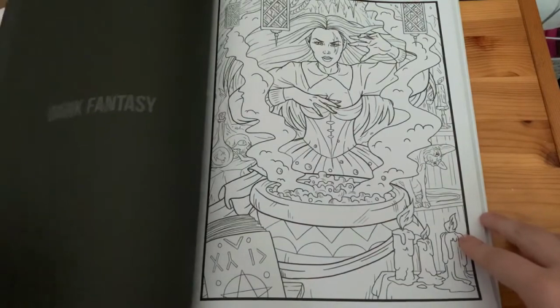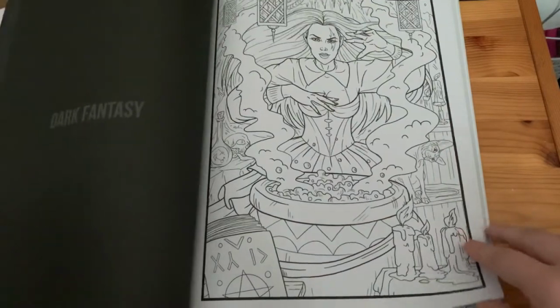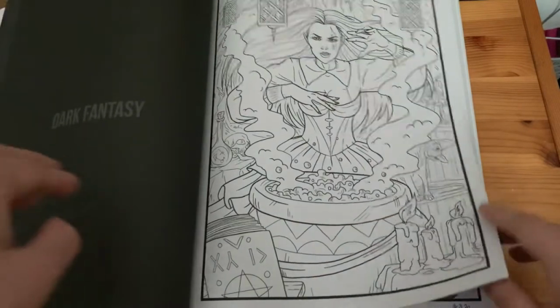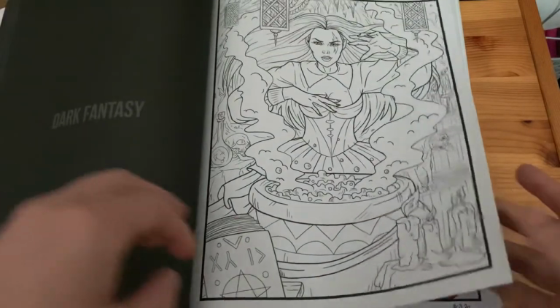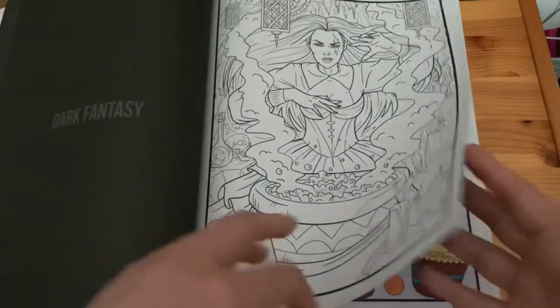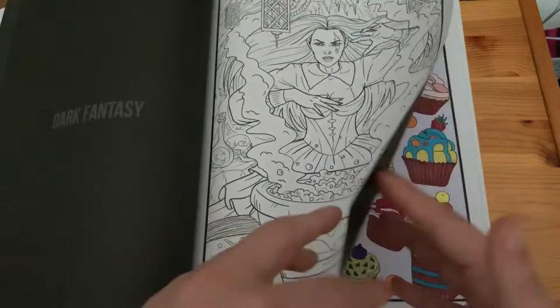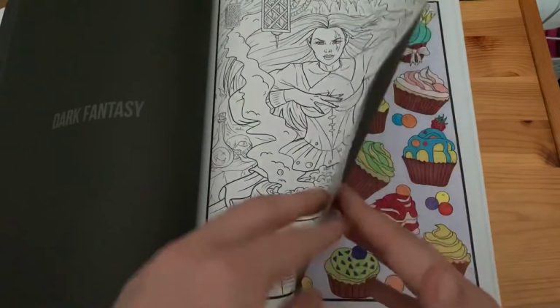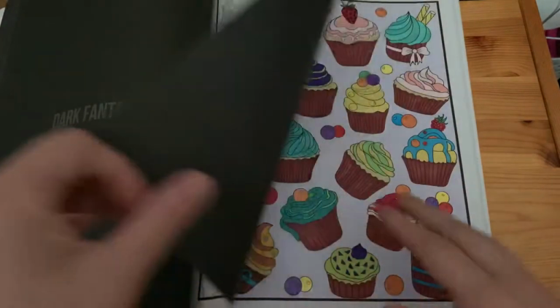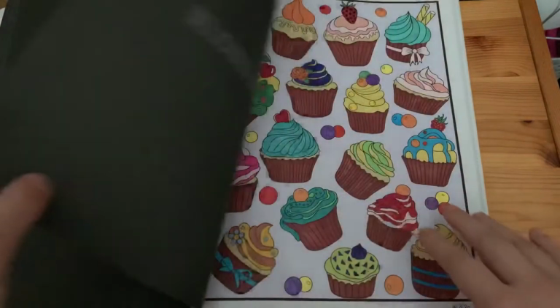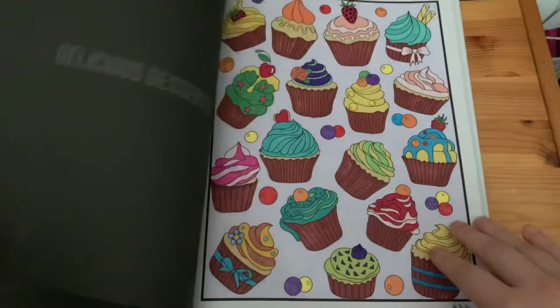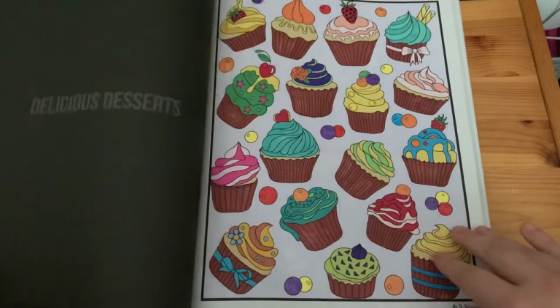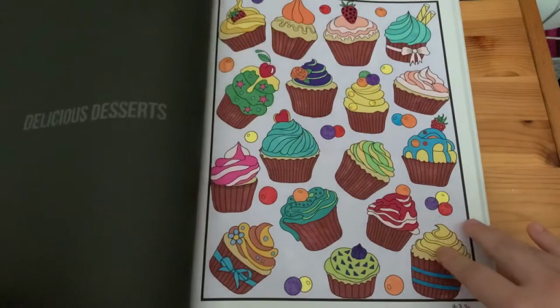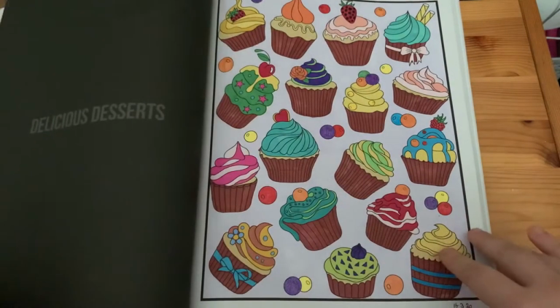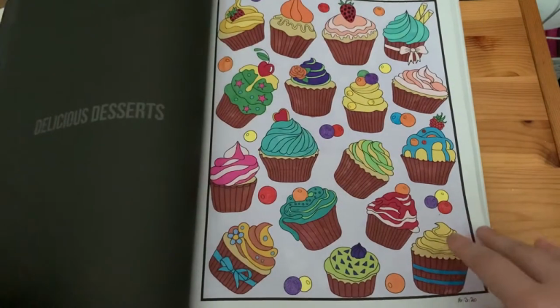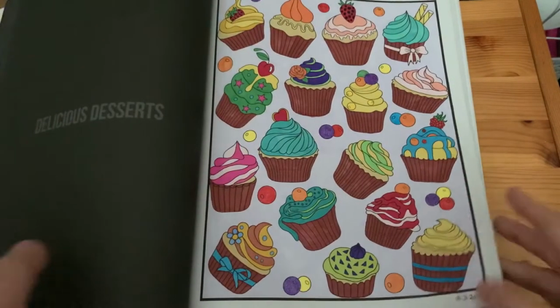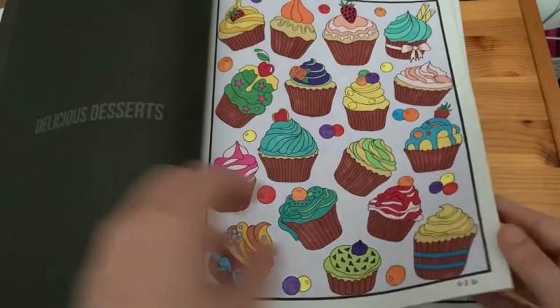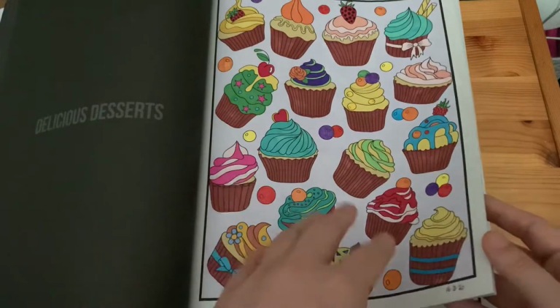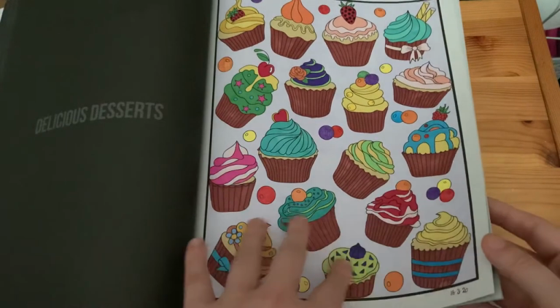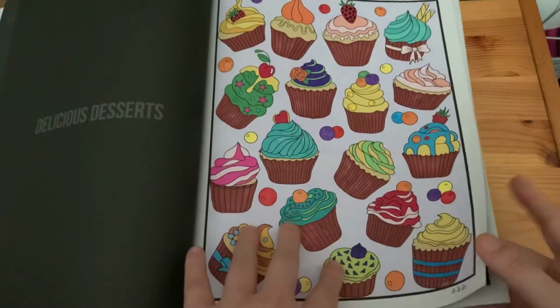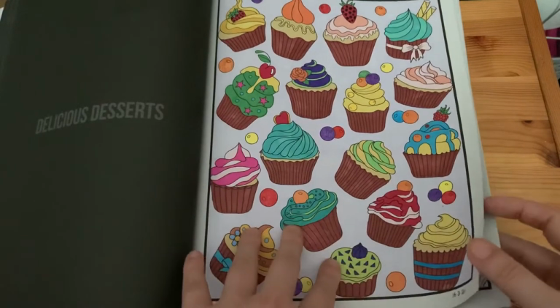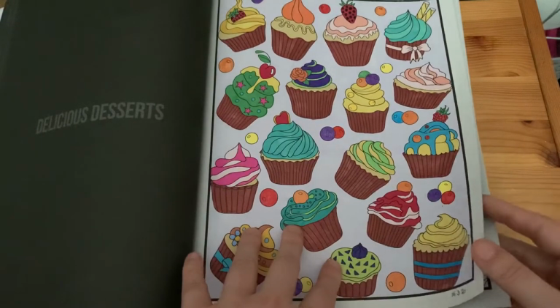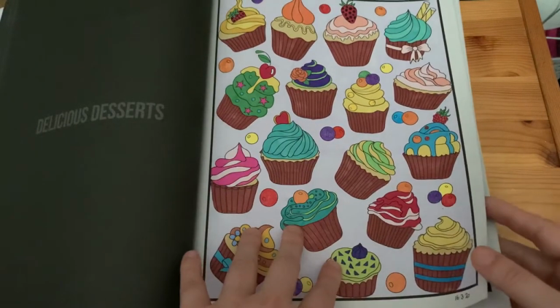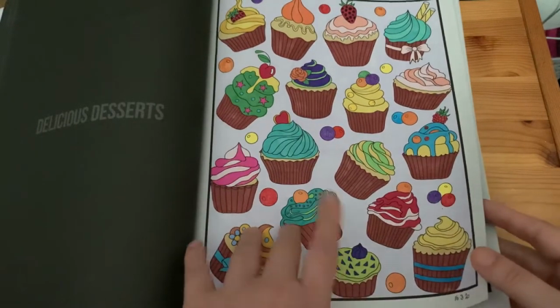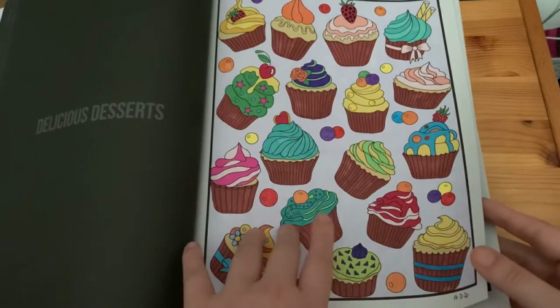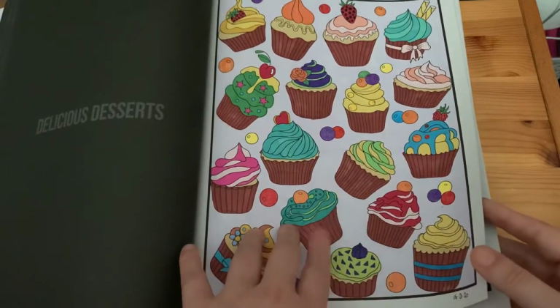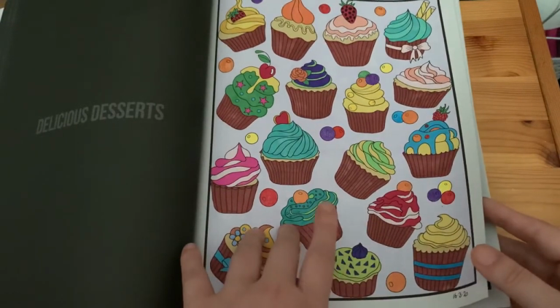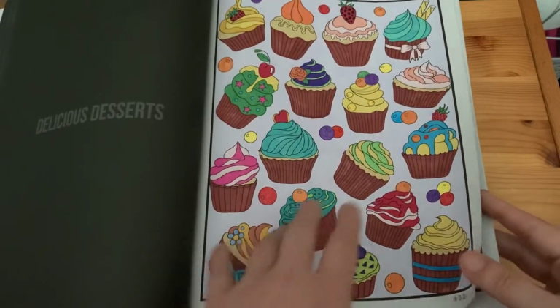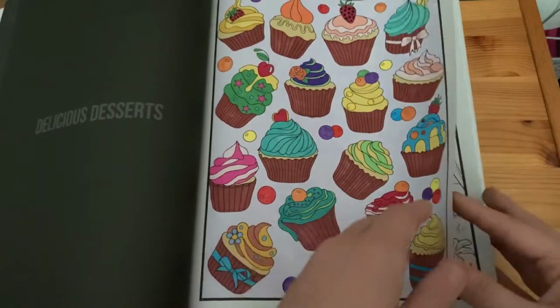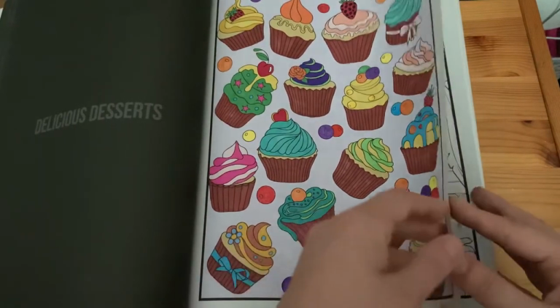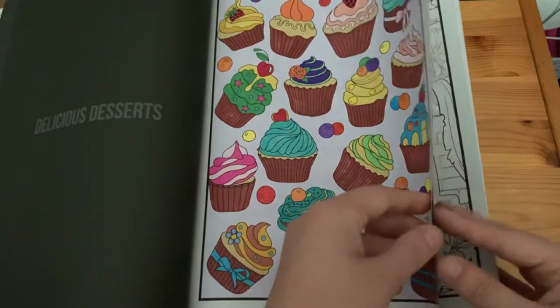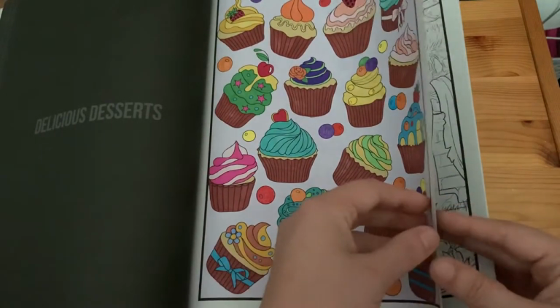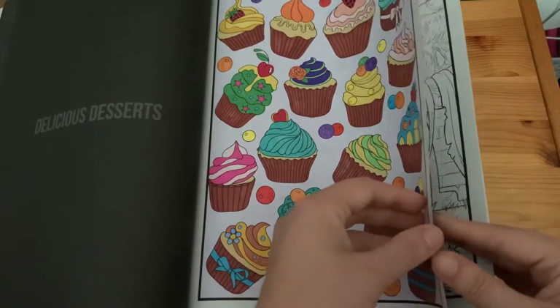'Dark Fantasy', 'Delicious Desserts' — I used alcohol markers and gel pens for that page.